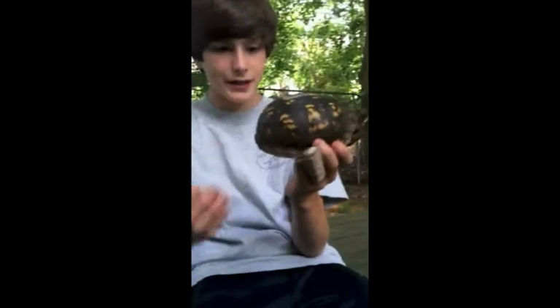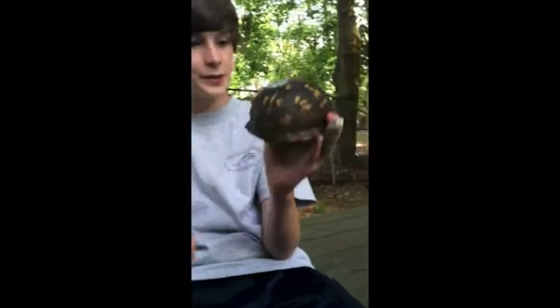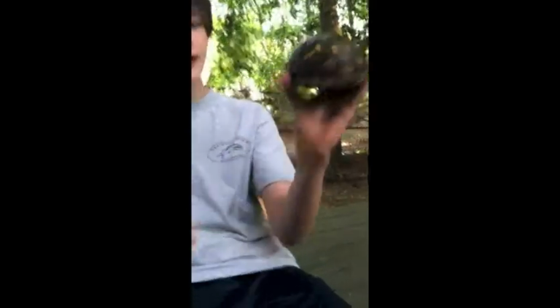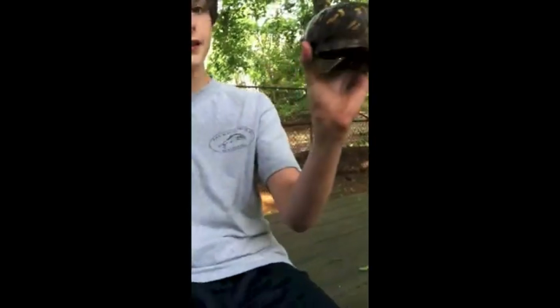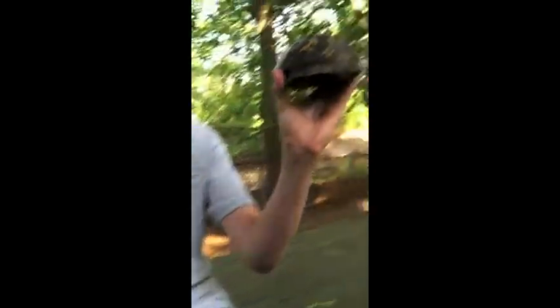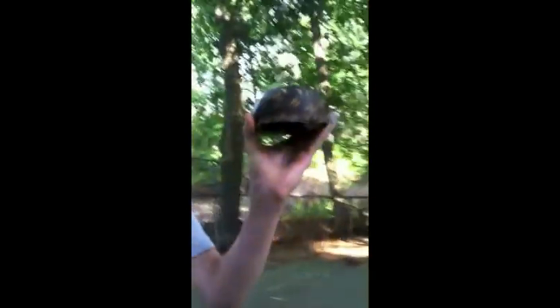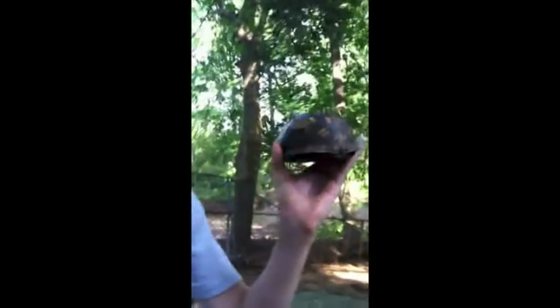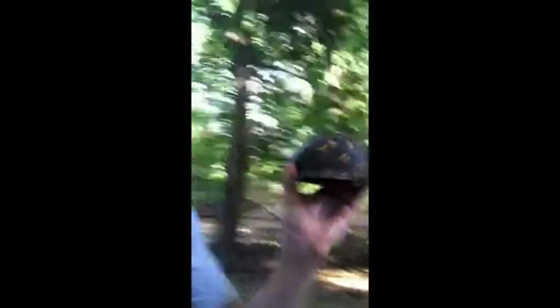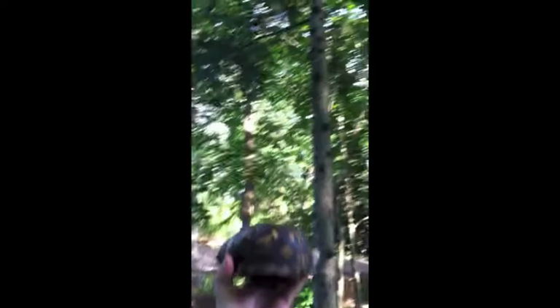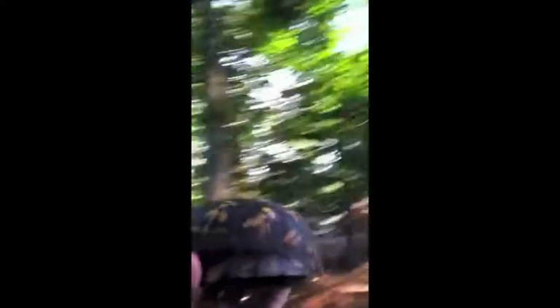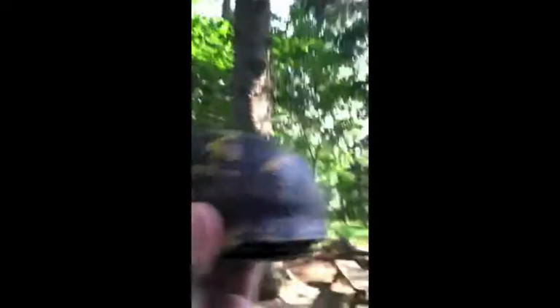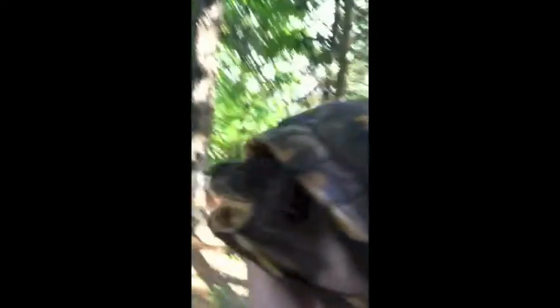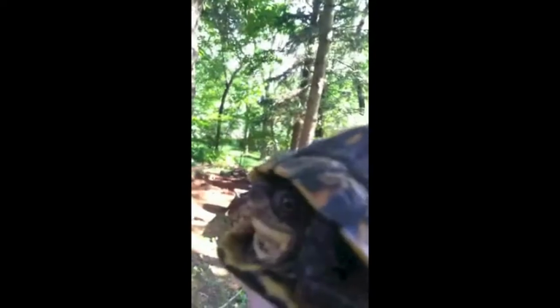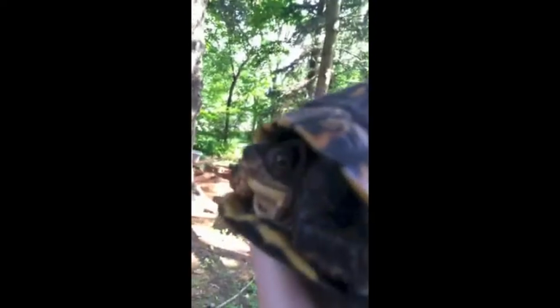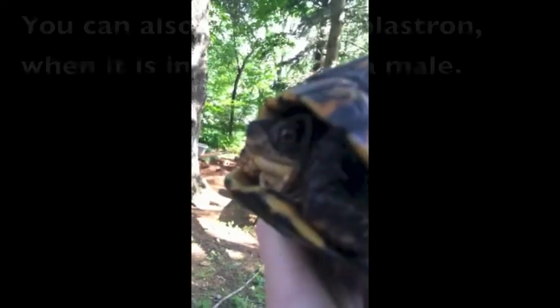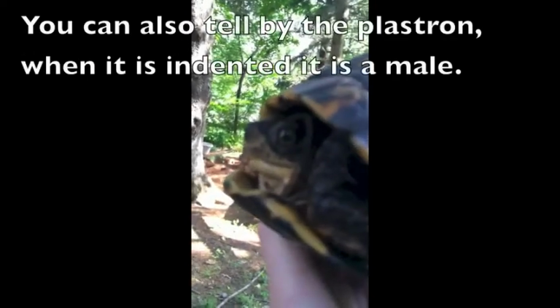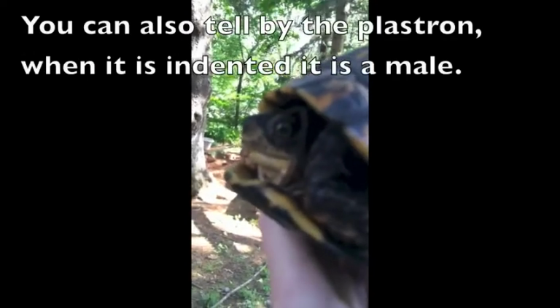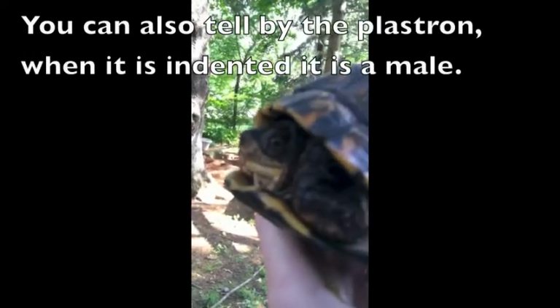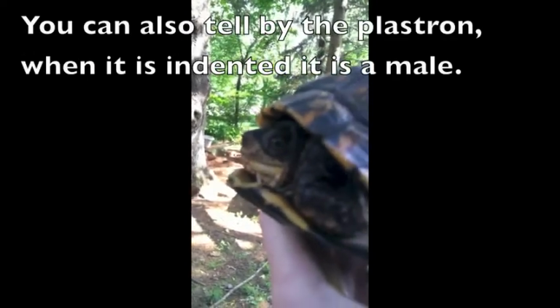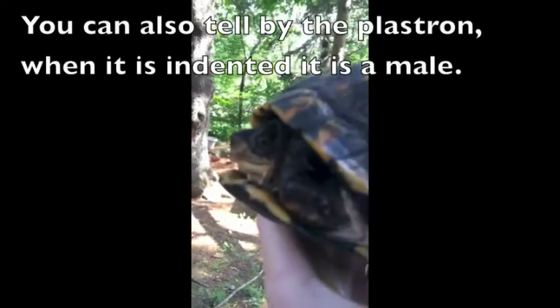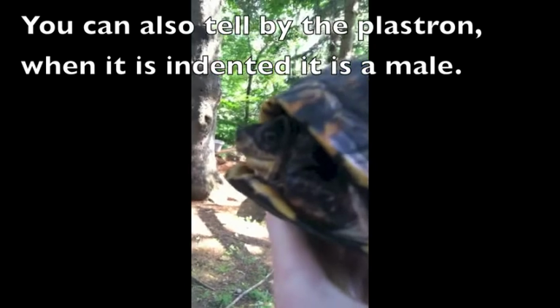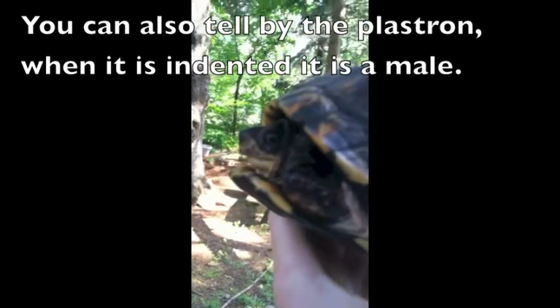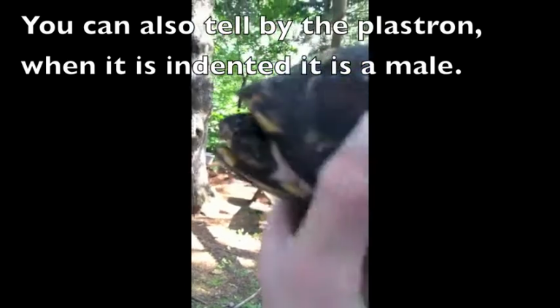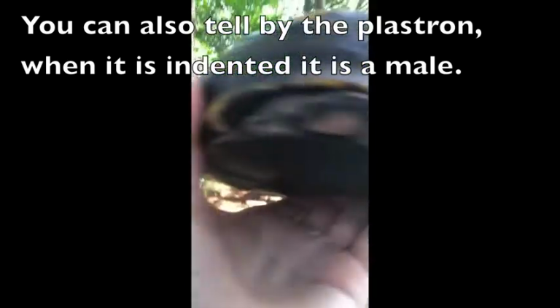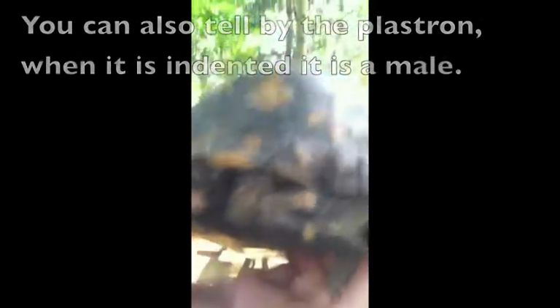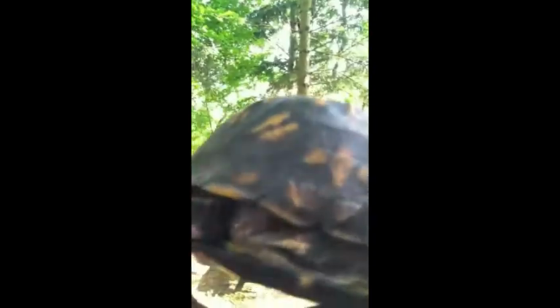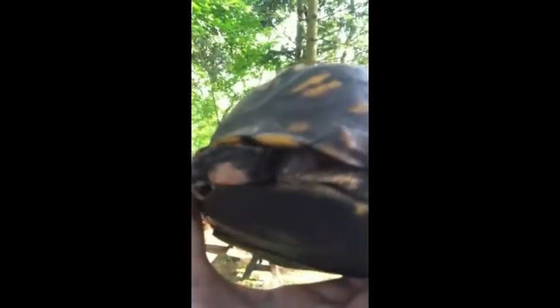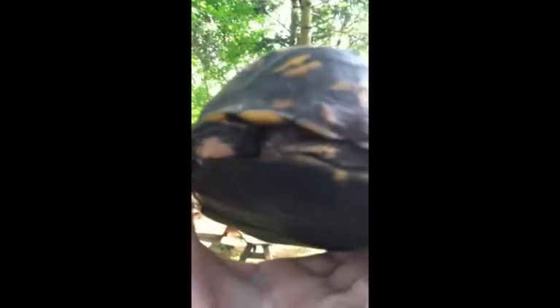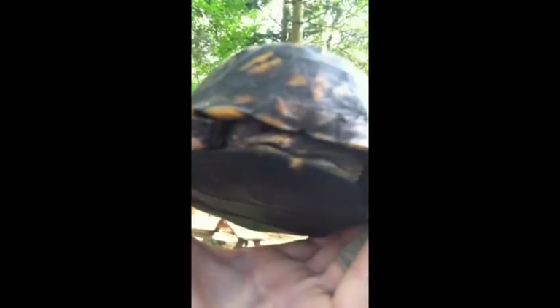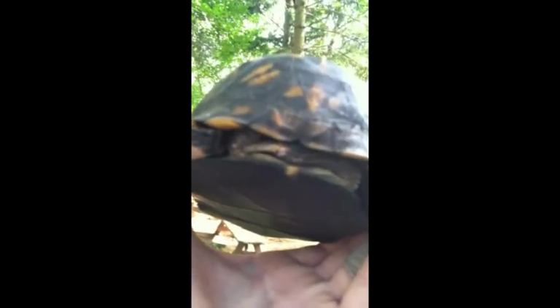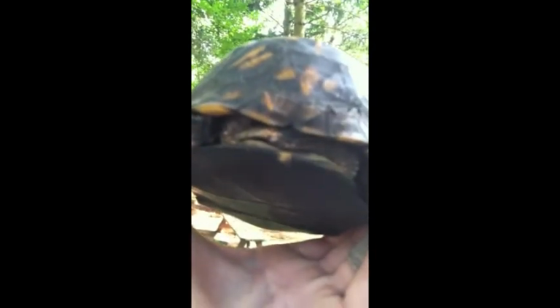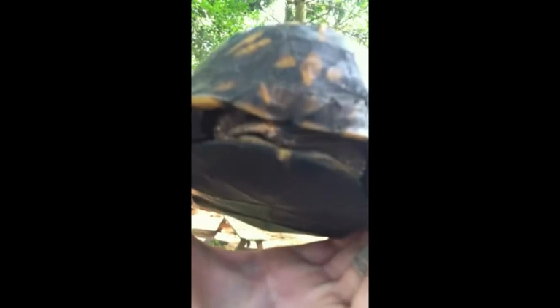Actually, it's a female. If you look here at the eyes, they're brown, not red, and she has a very short tail.